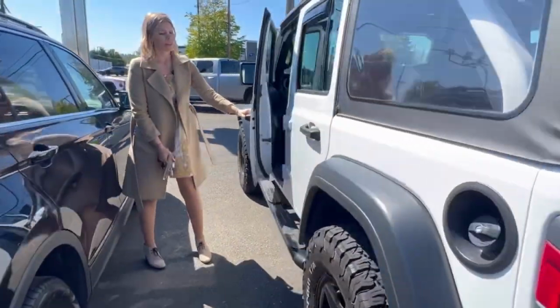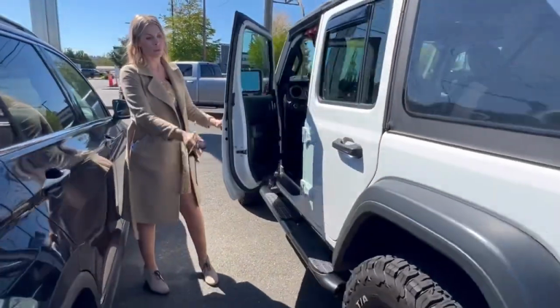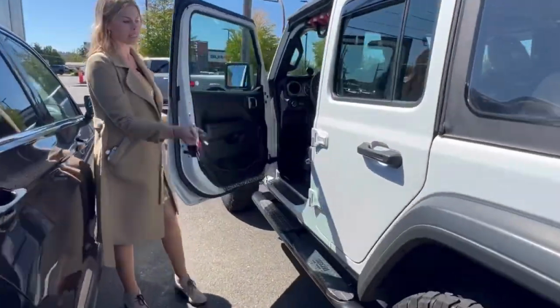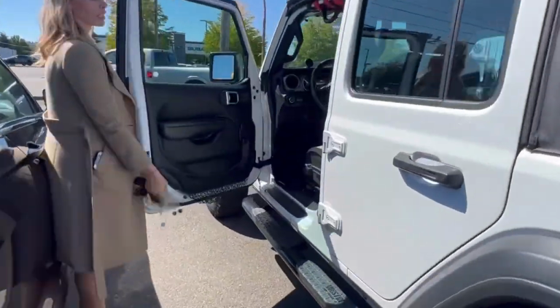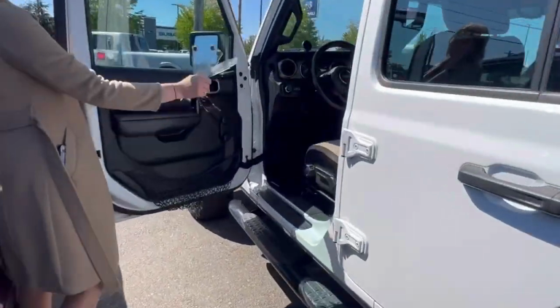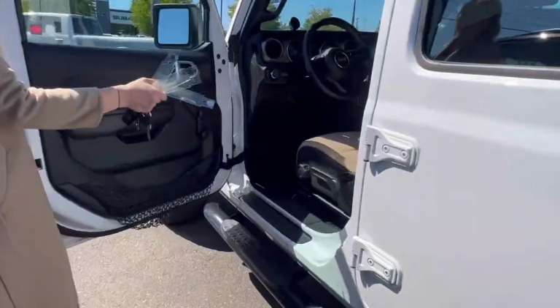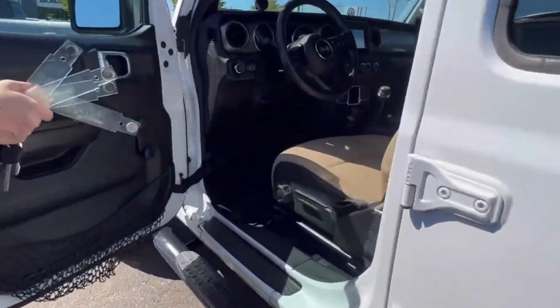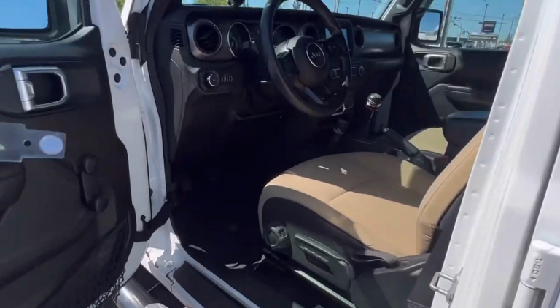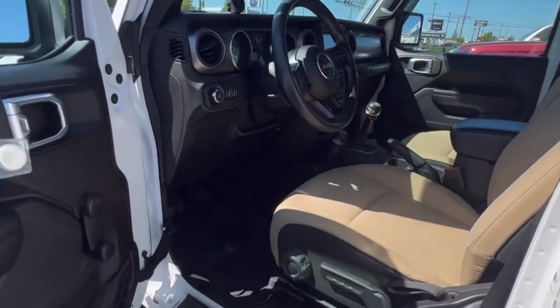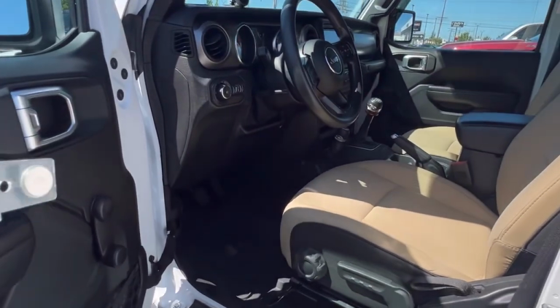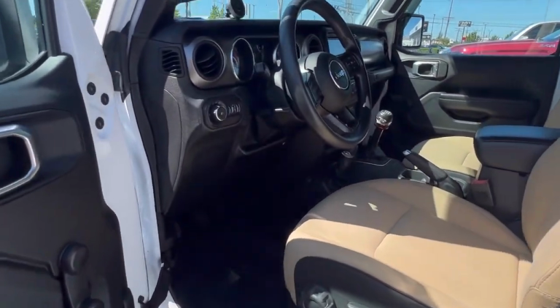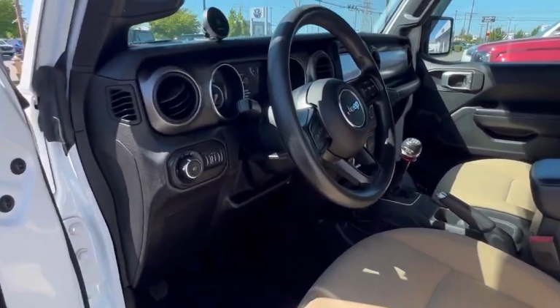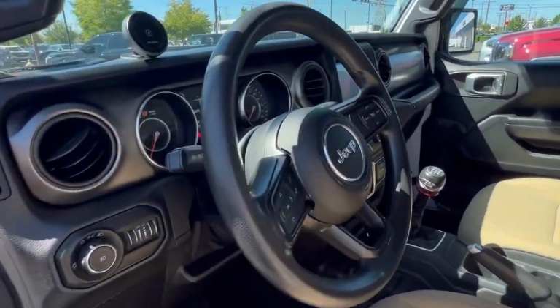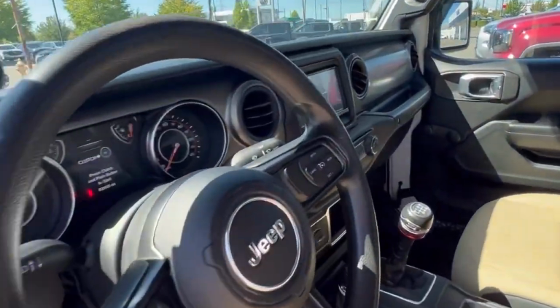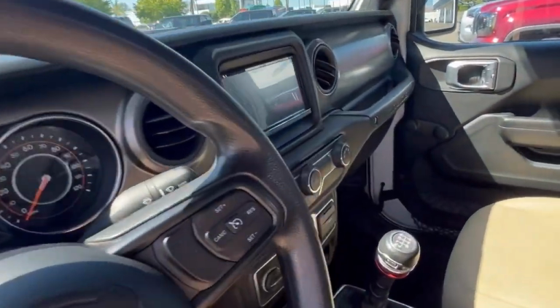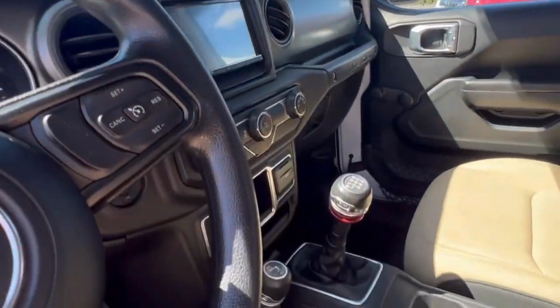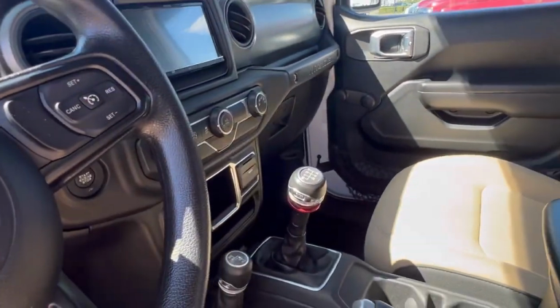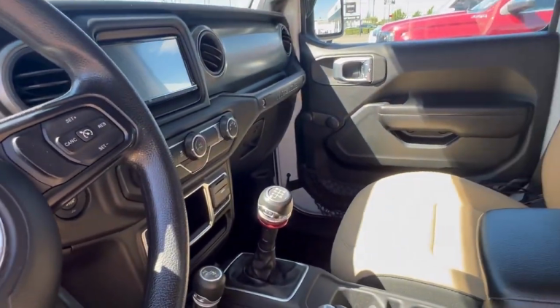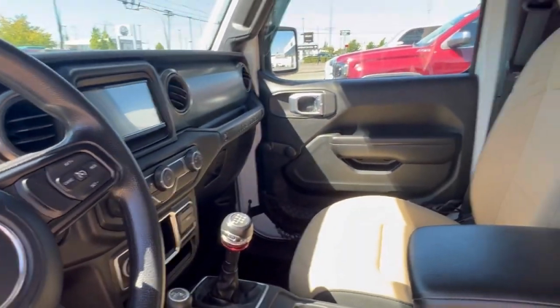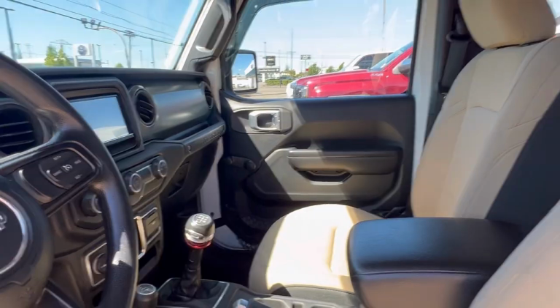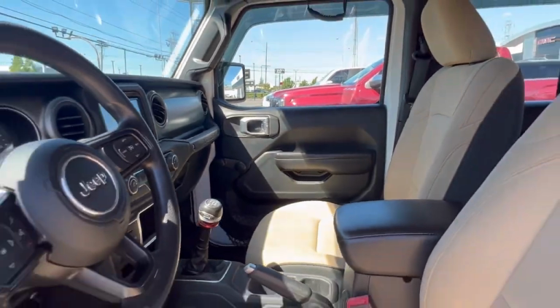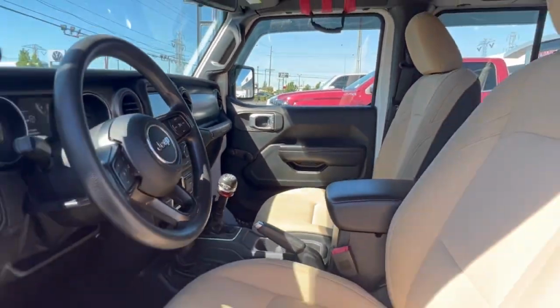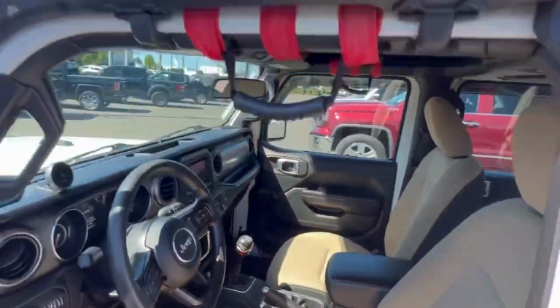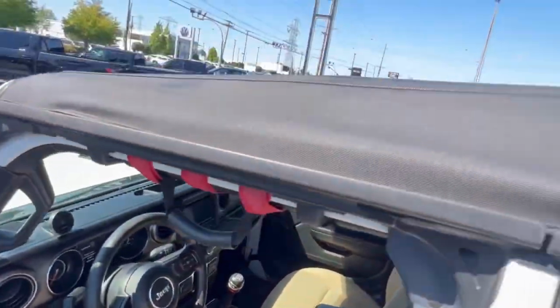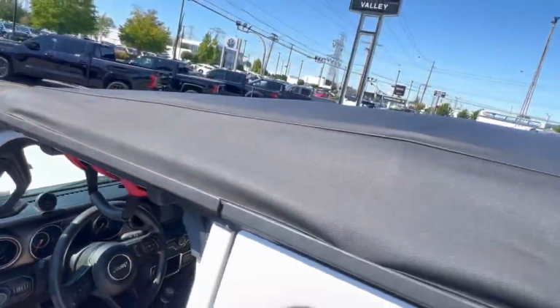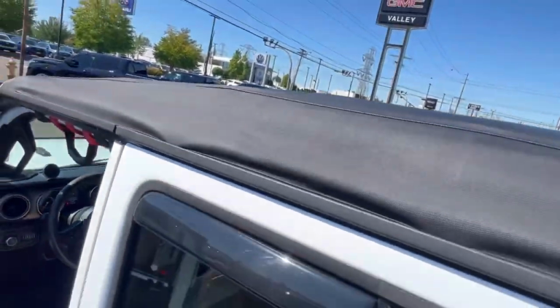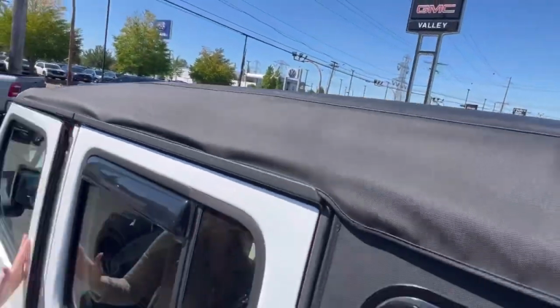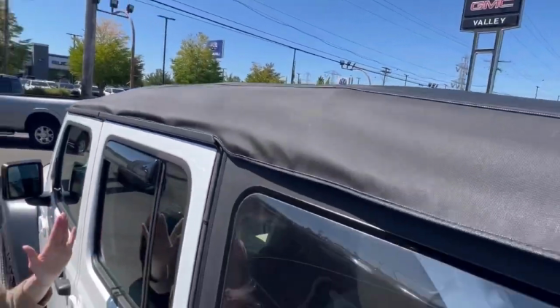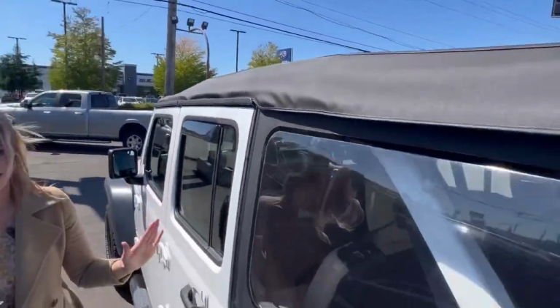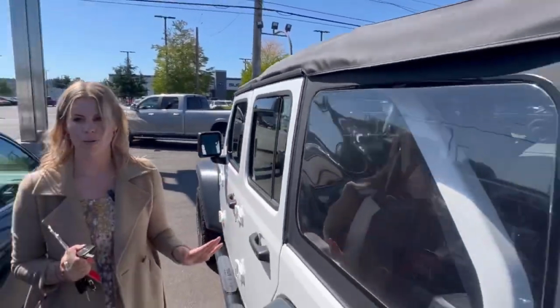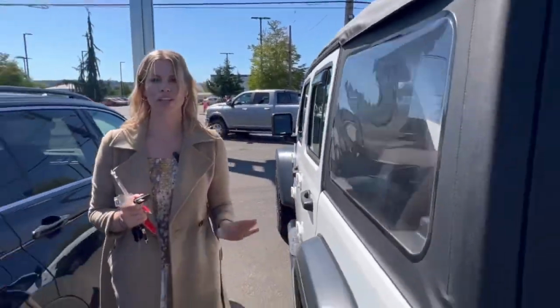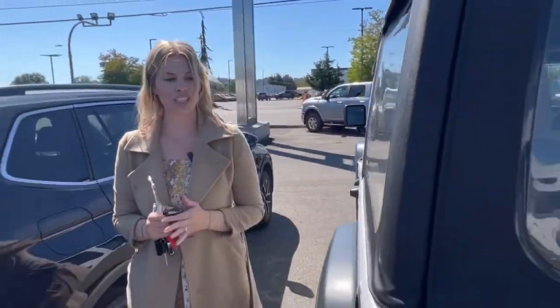Love the white exterior with the tan interior — I really like that combo. It is a manual, and as you Jeep lovers know, the top can come on and off so you can be on your adventure.